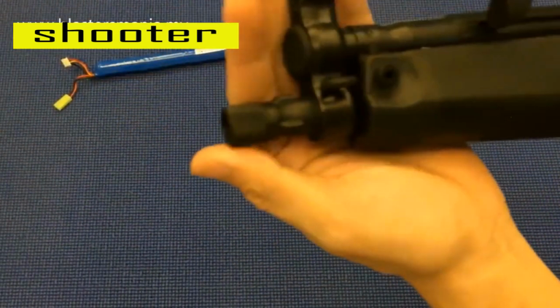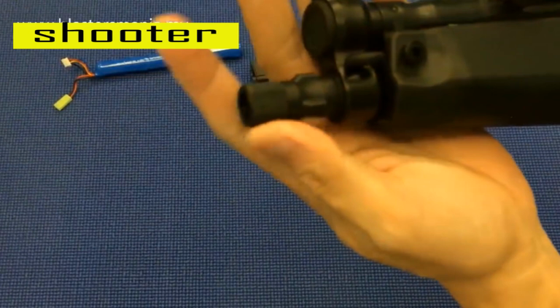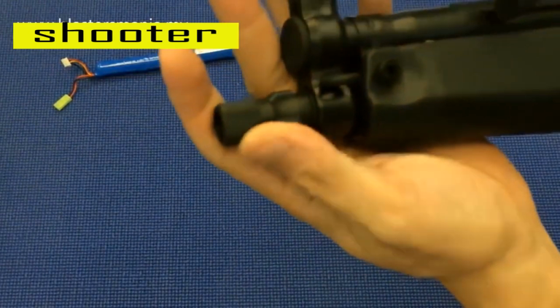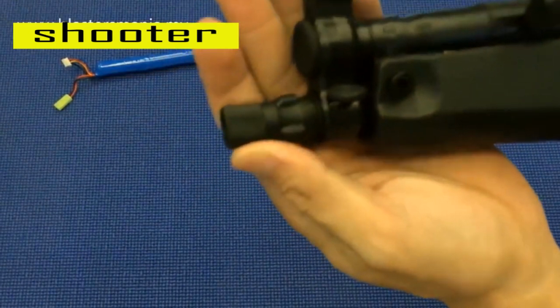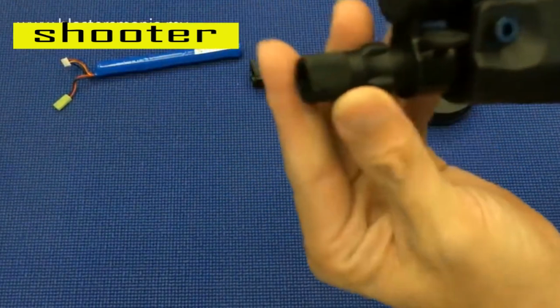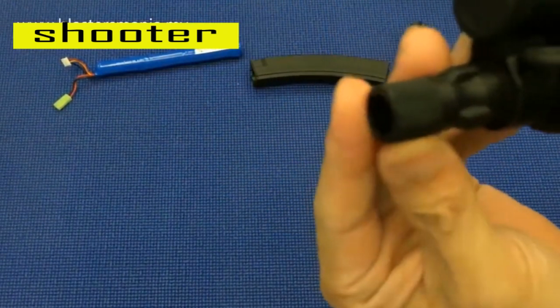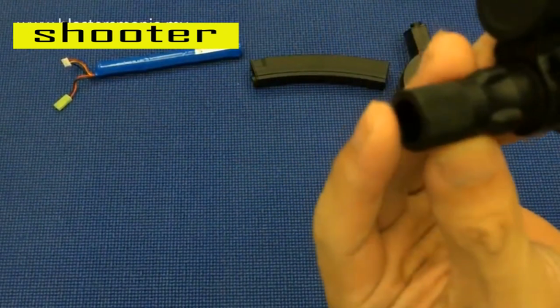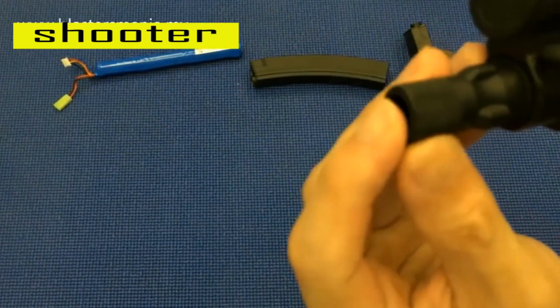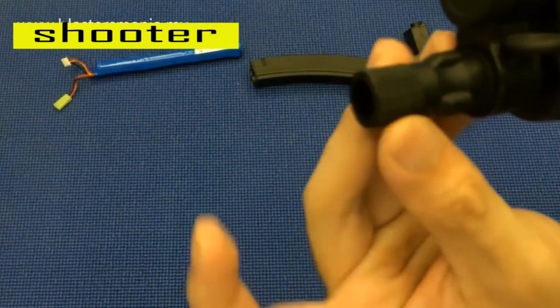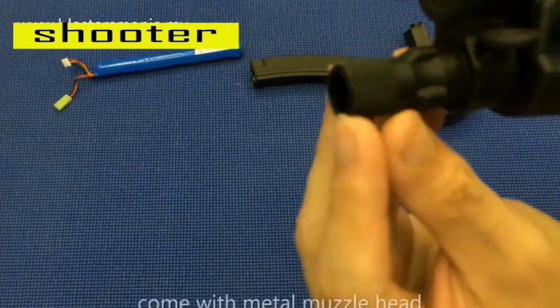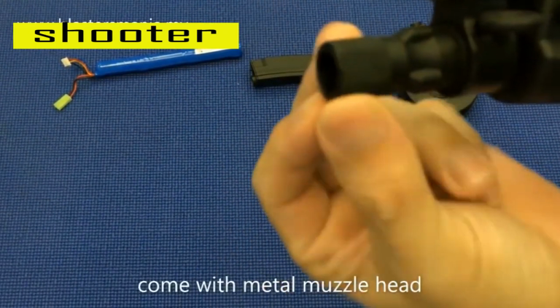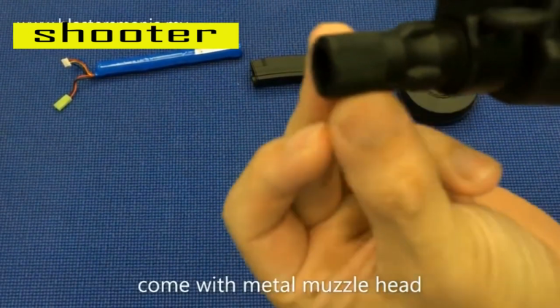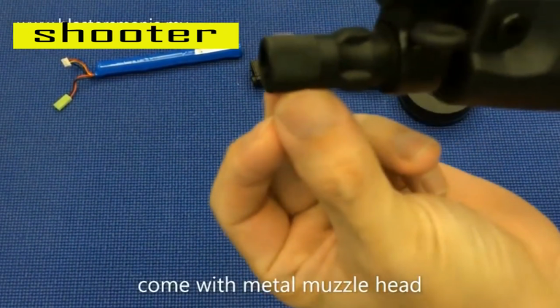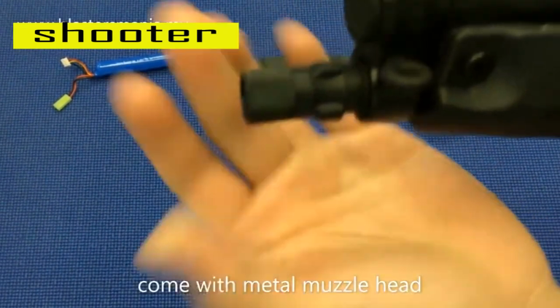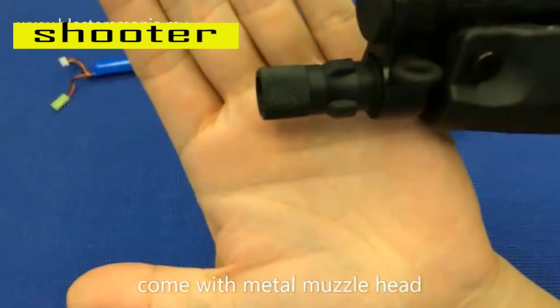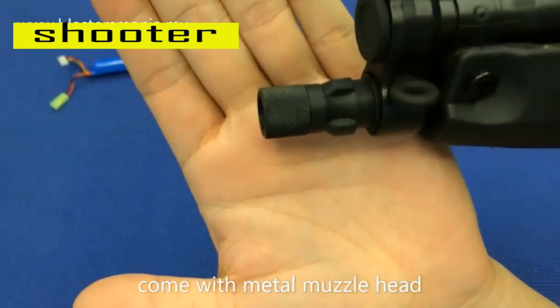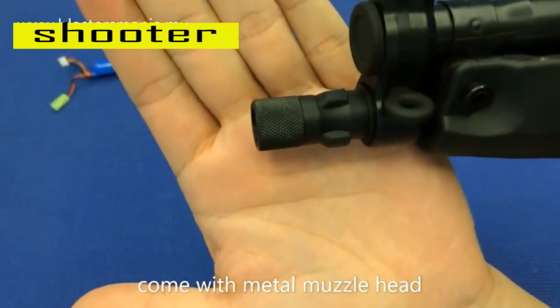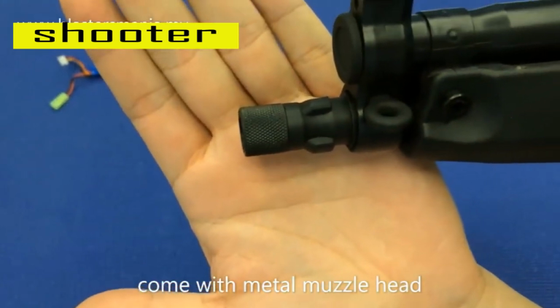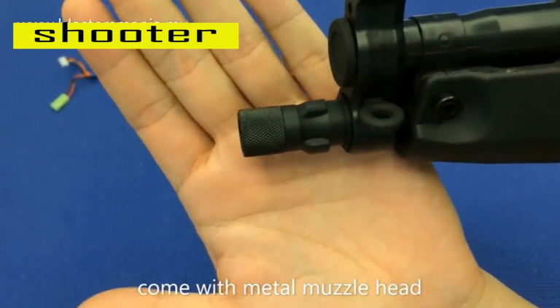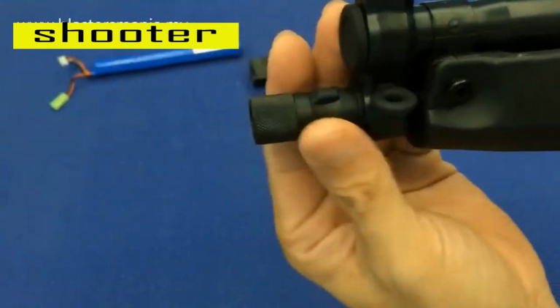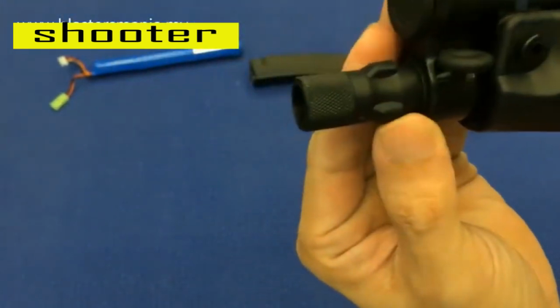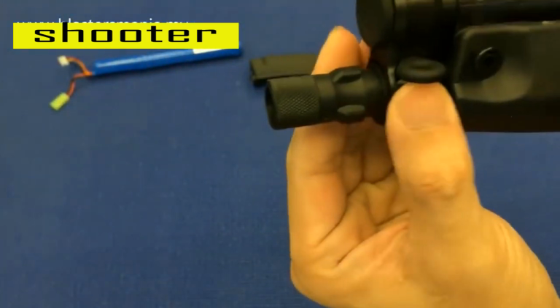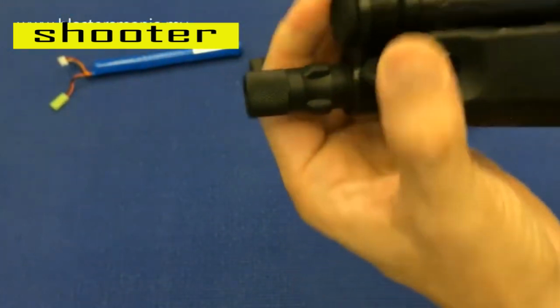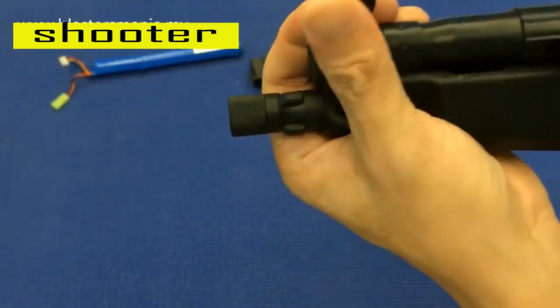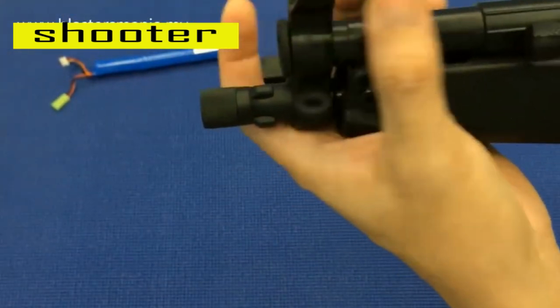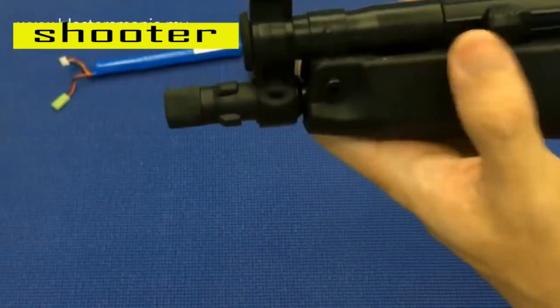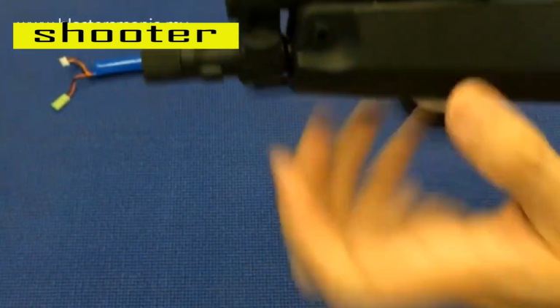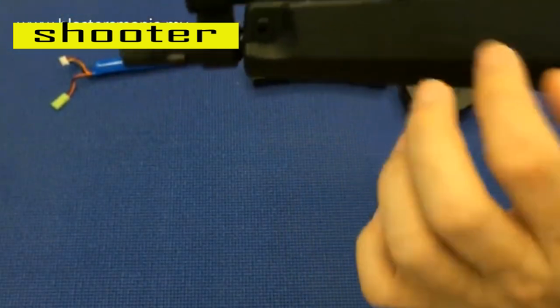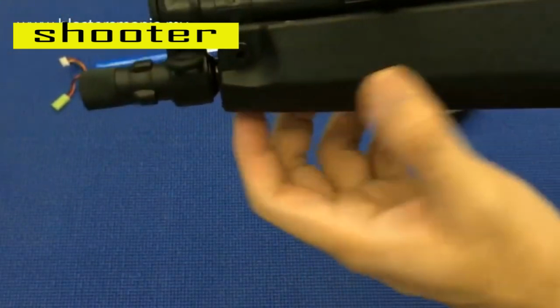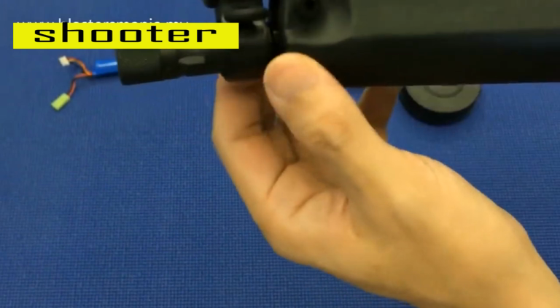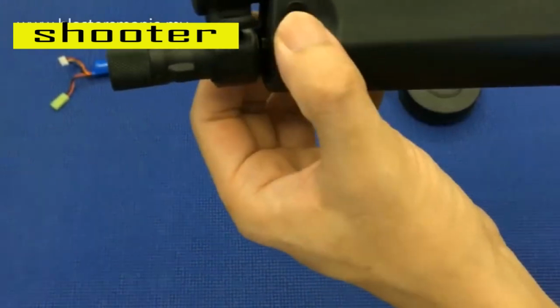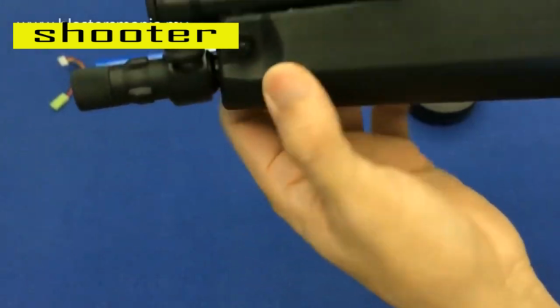Jom kita bagi close up. Ini metal — ini di muzzle ni sajalah, metal. Muzzle sajalah yang metal. Yang lain memang nylon, ini pun nylon, nylon, nylon — semua ni nylon.